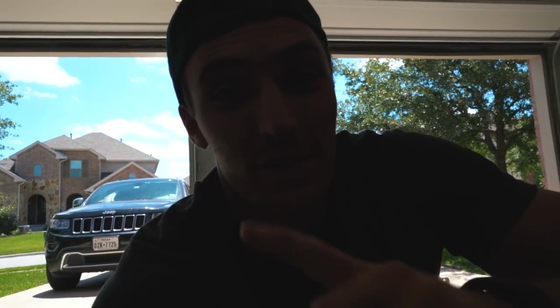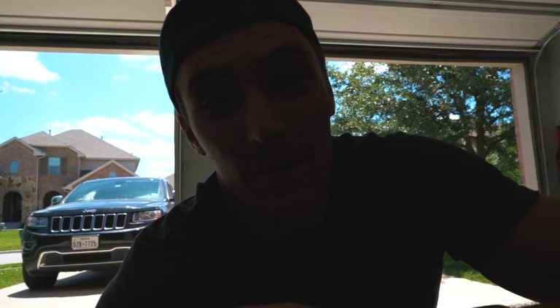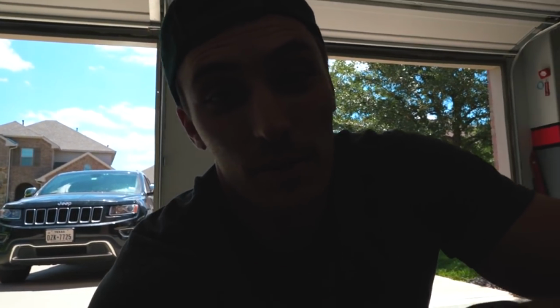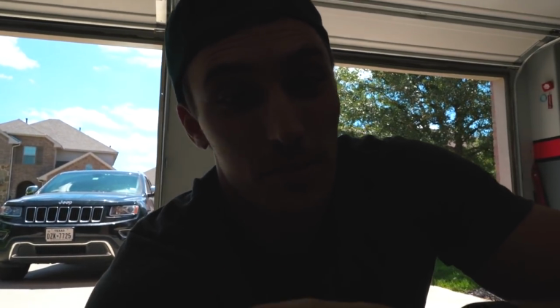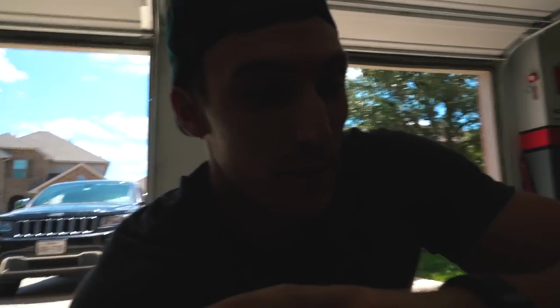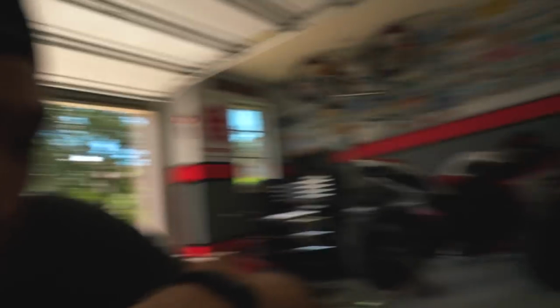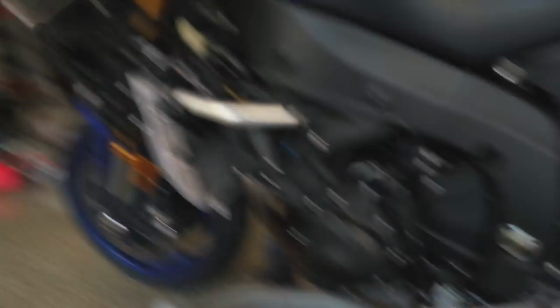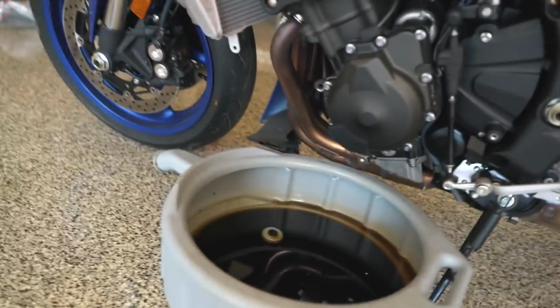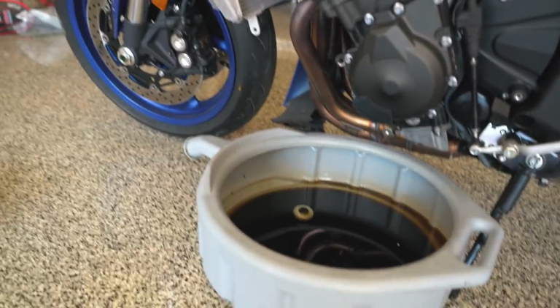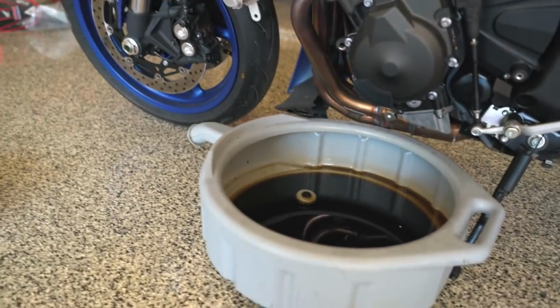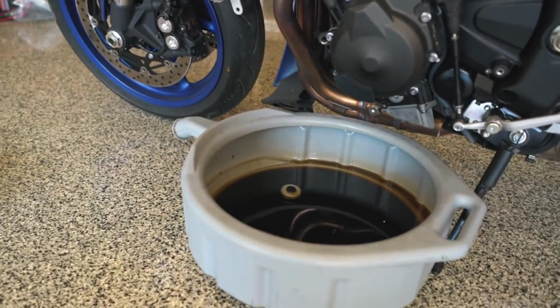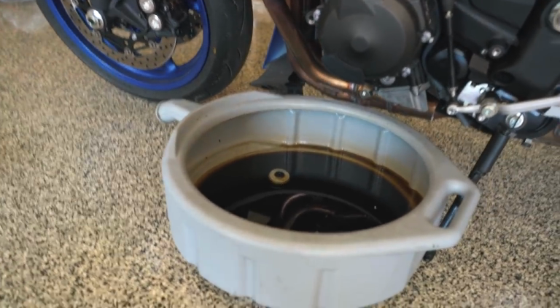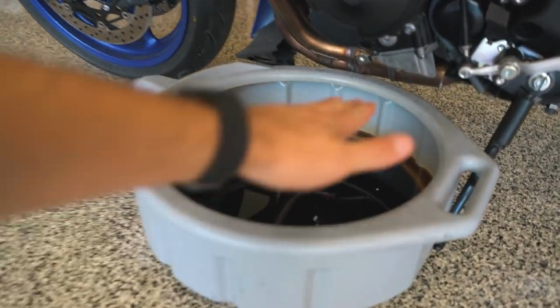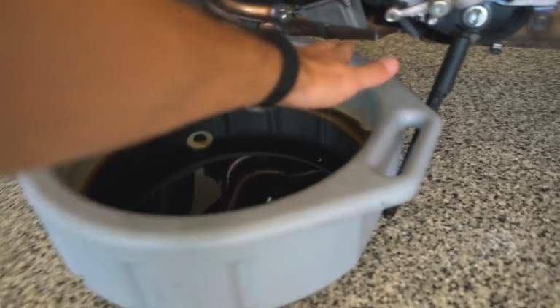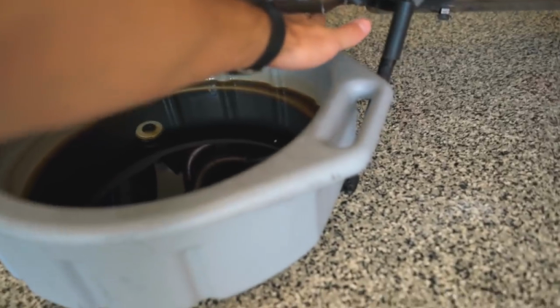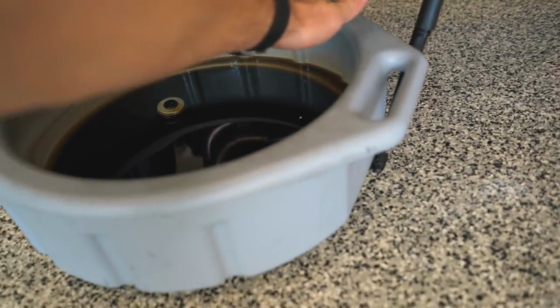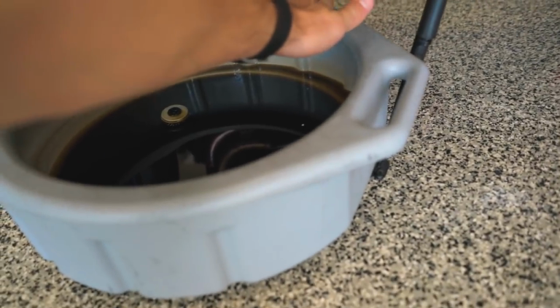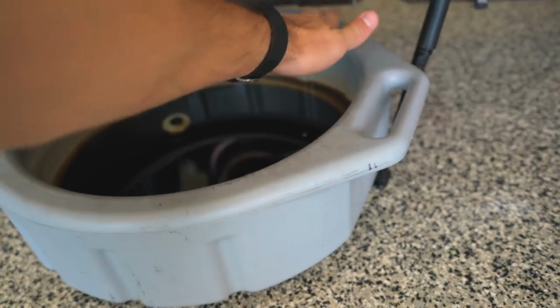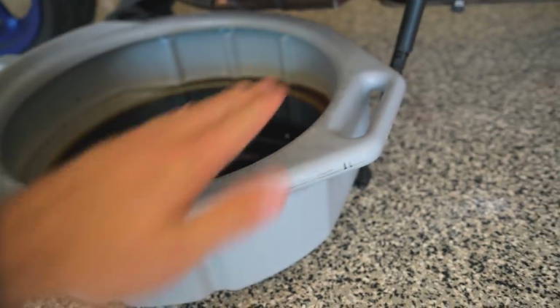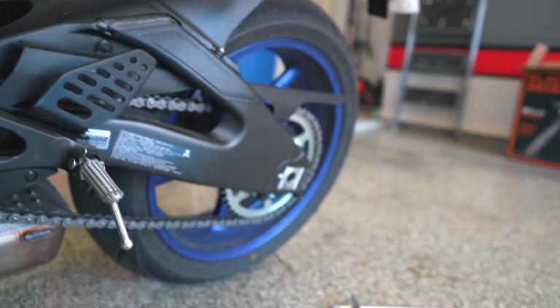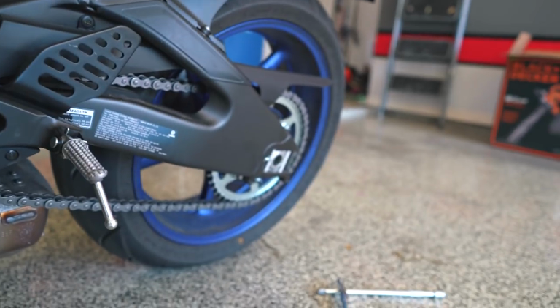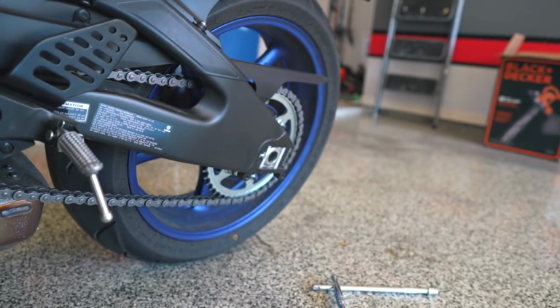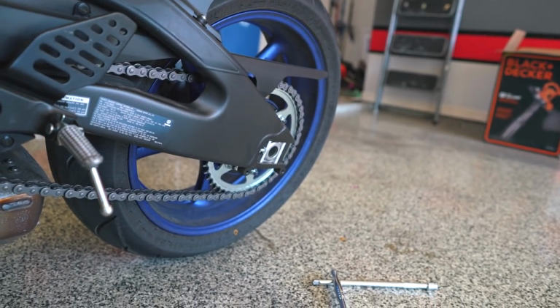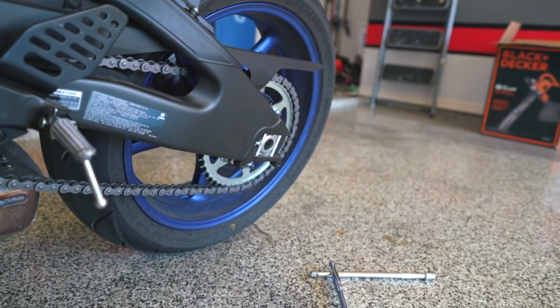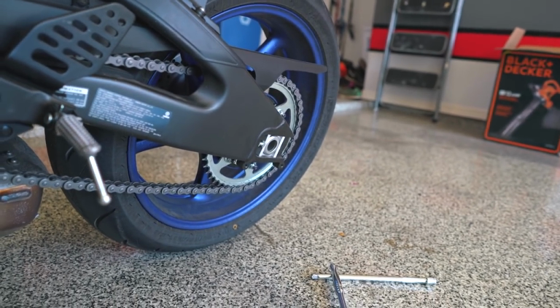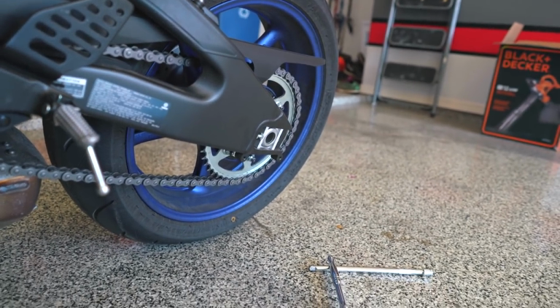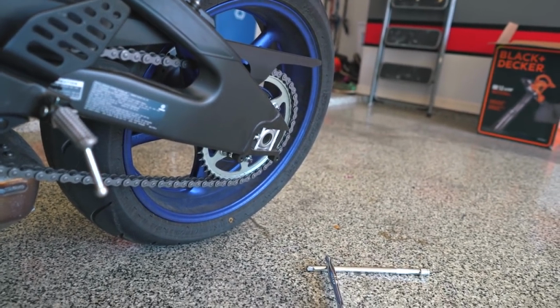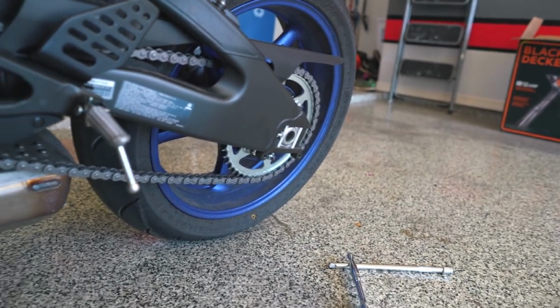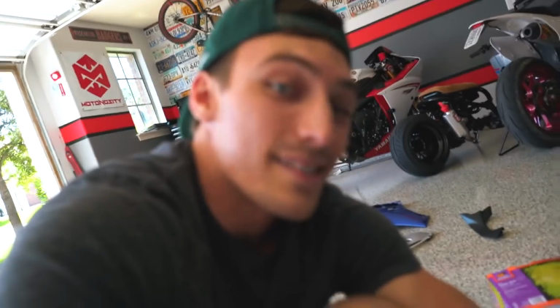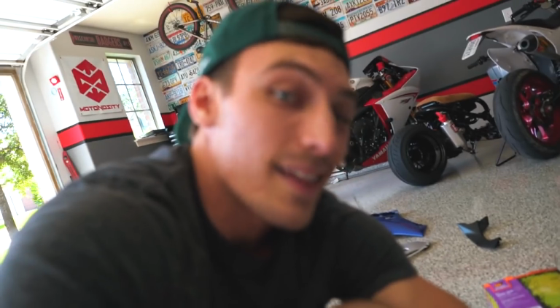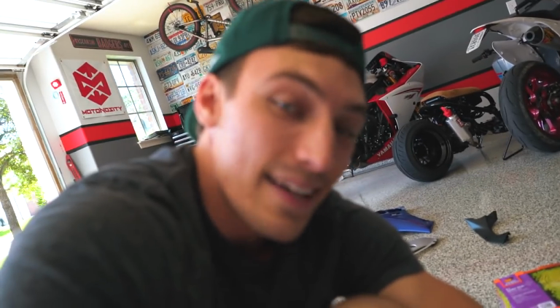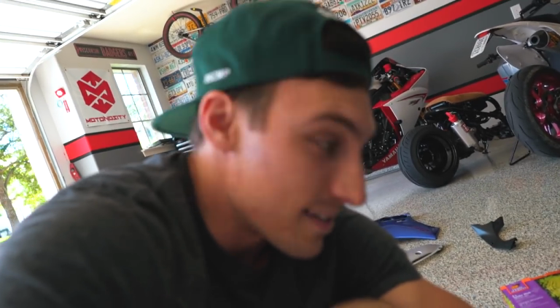A word of advice: if you're unable to prop up the rear wheel, you're going to want a drainage pan that can slide under the exhaust. Having a rear stand makes things a lot easier.